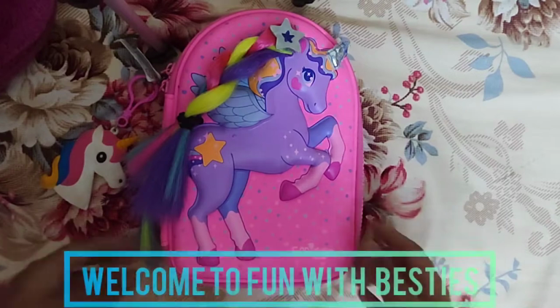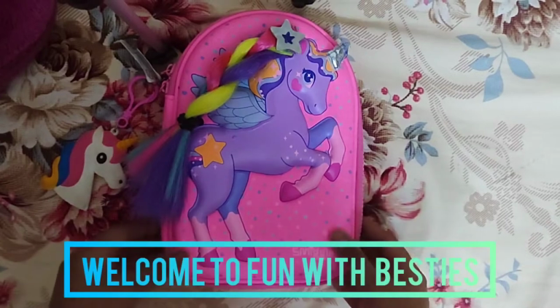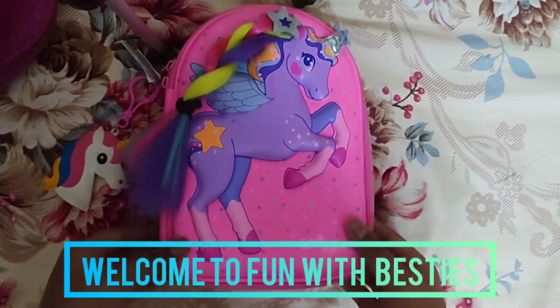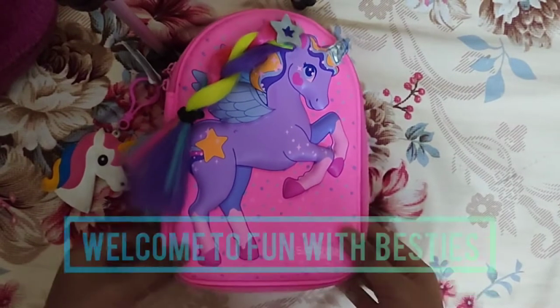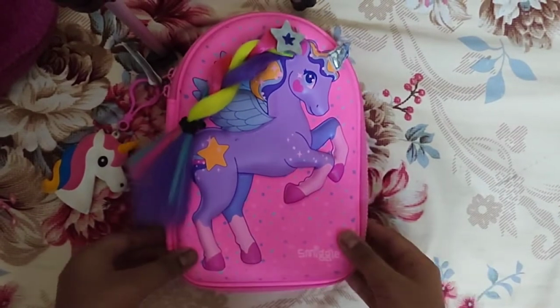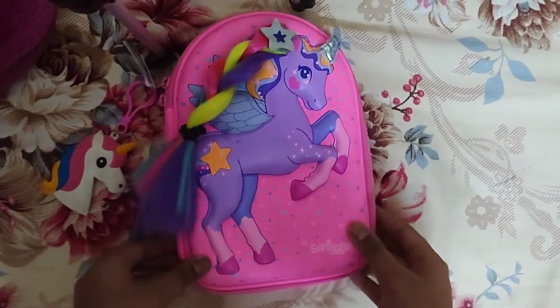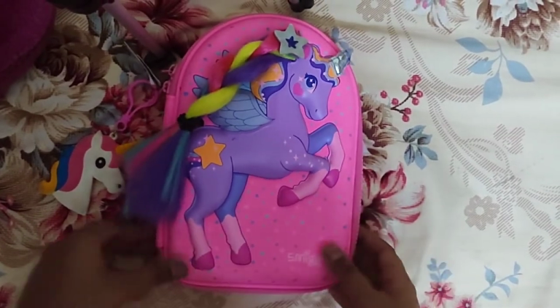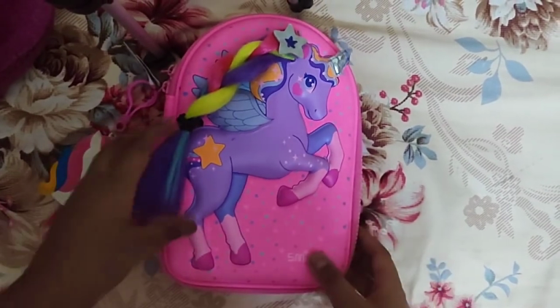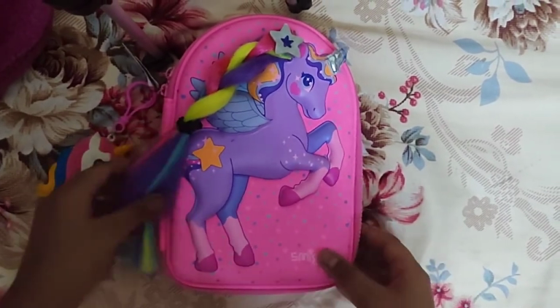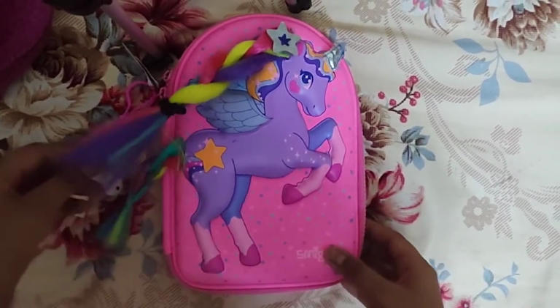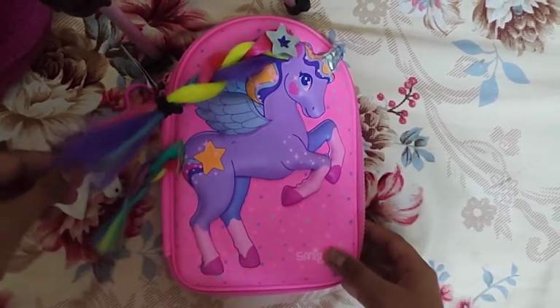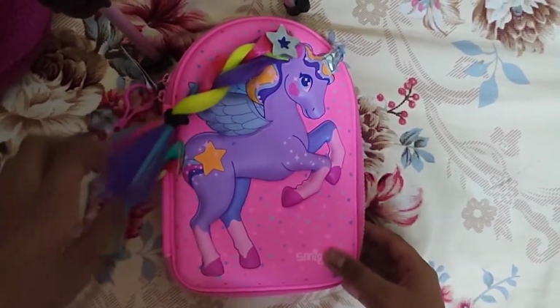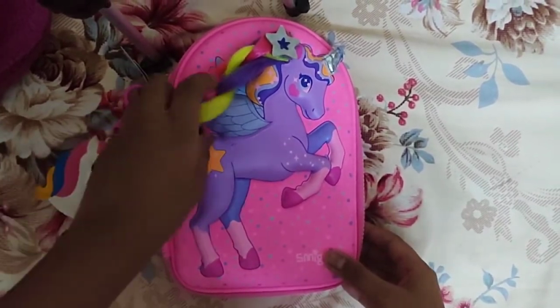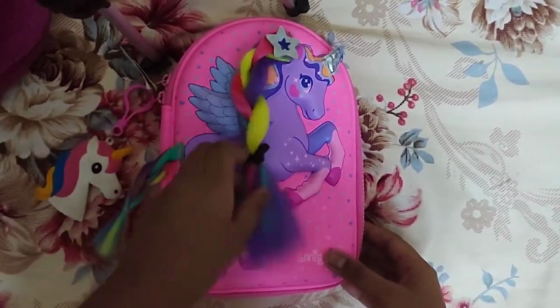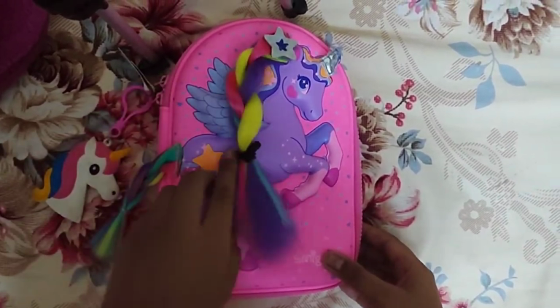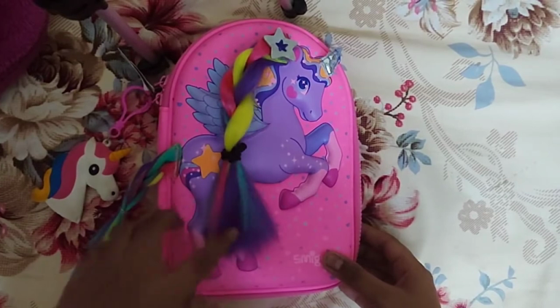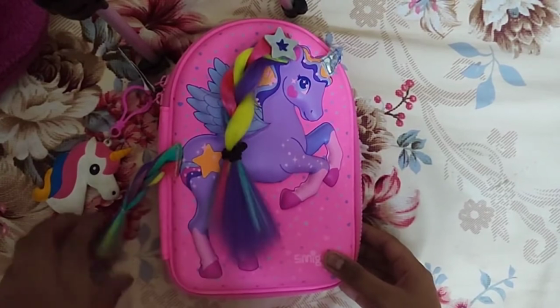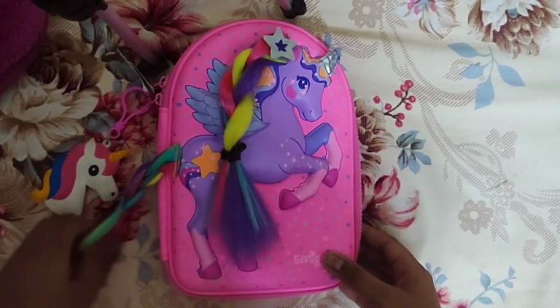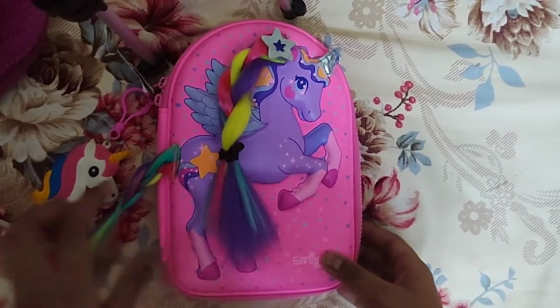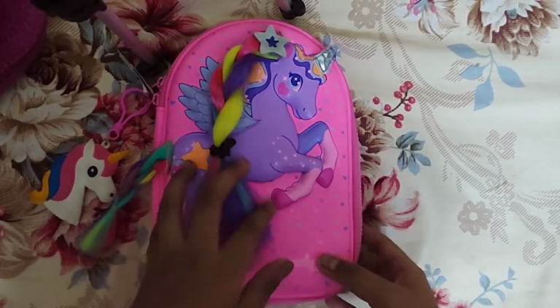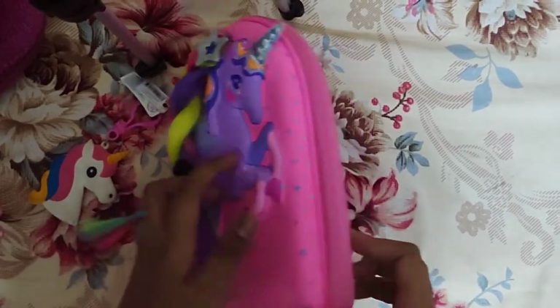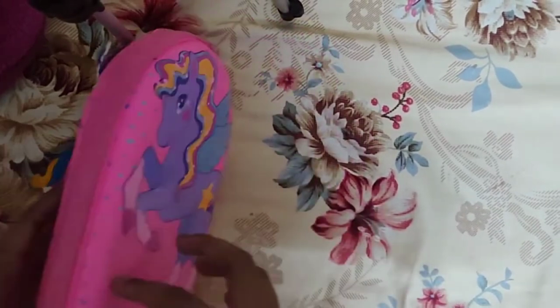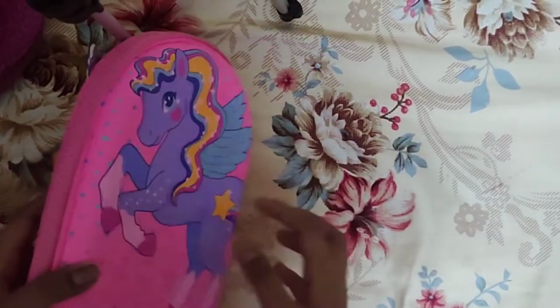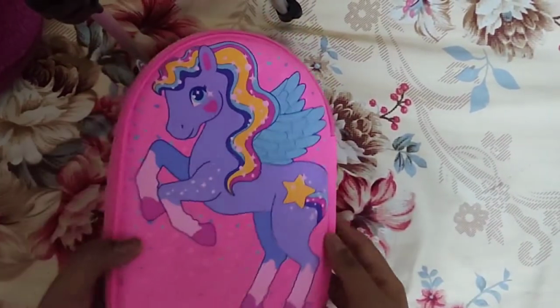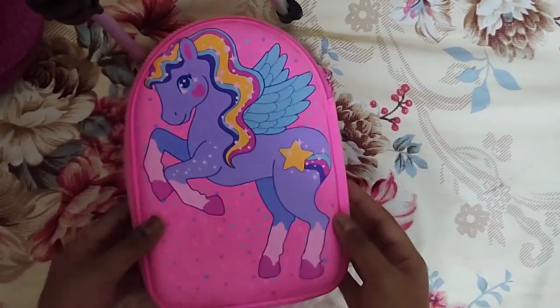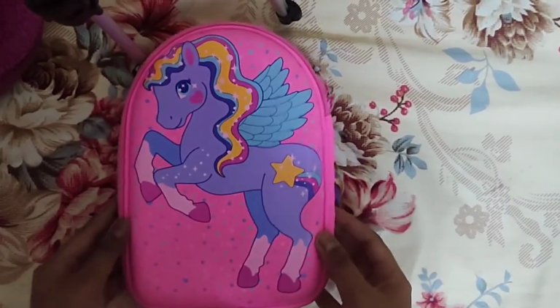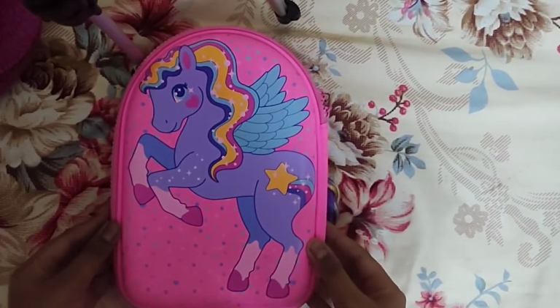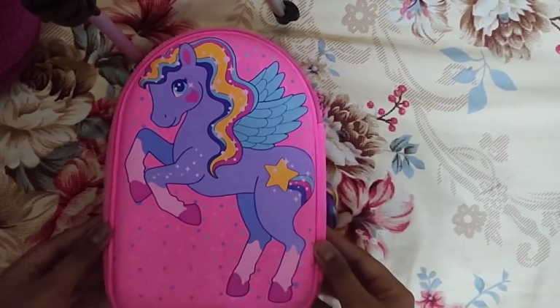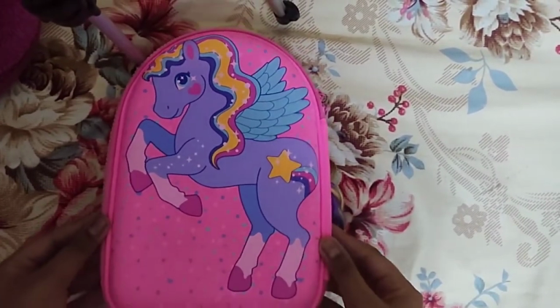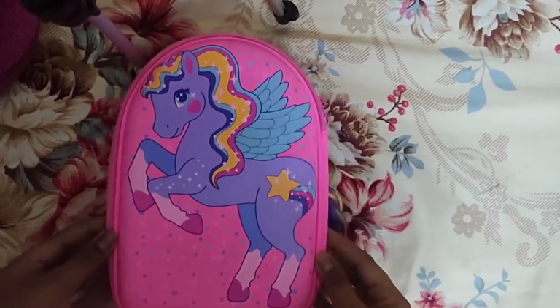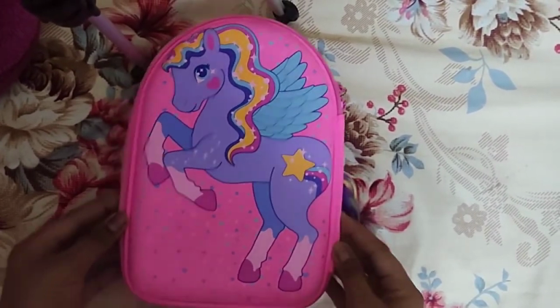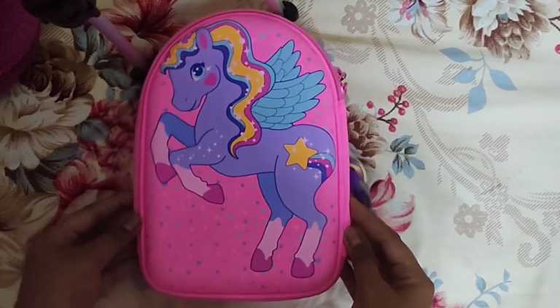Hey guys, welcome to Fun with Besties! Today I'm going to be showing you guys my brand new Smiggle unicorn pouch. Let's go! So this is the front and the back of the pouch.